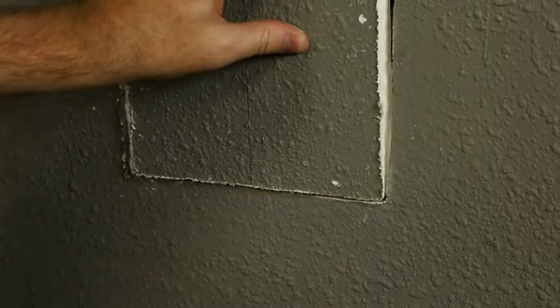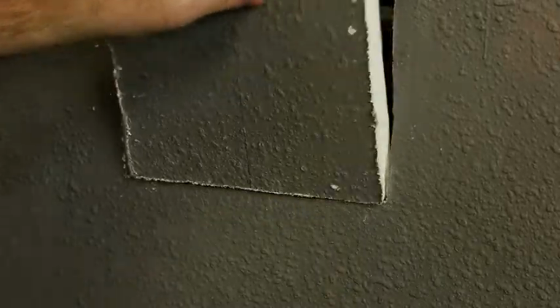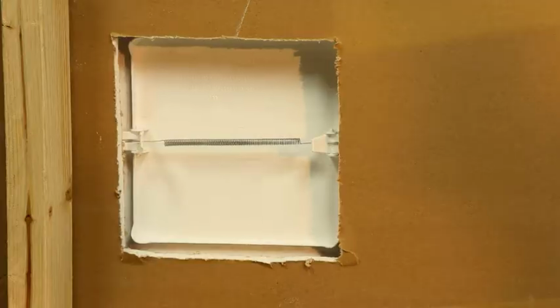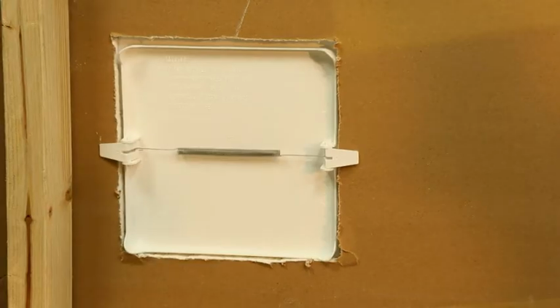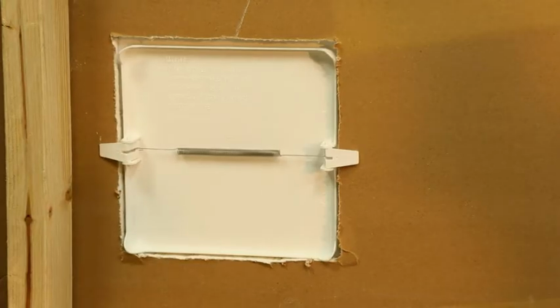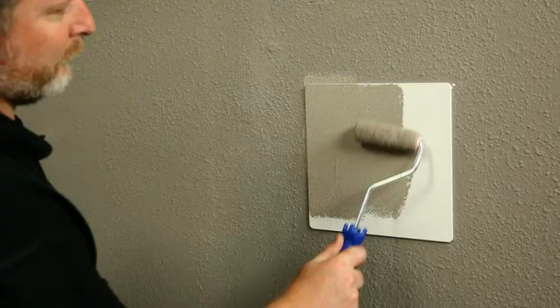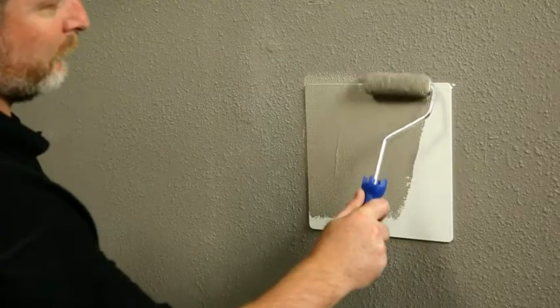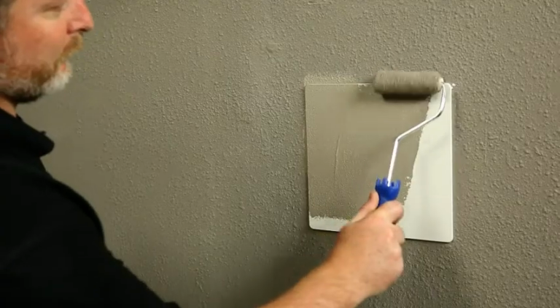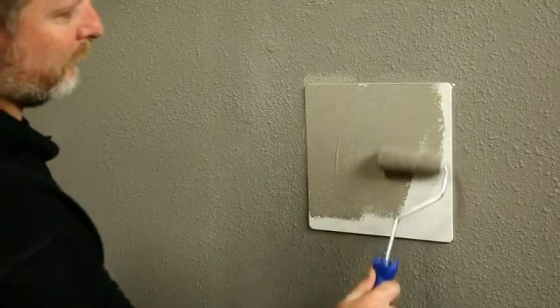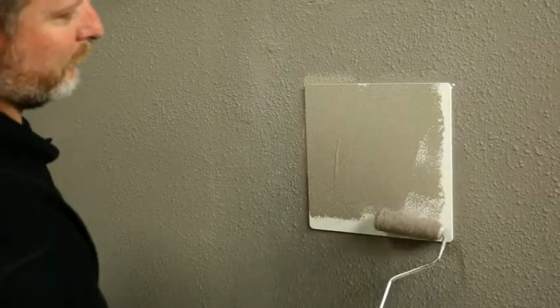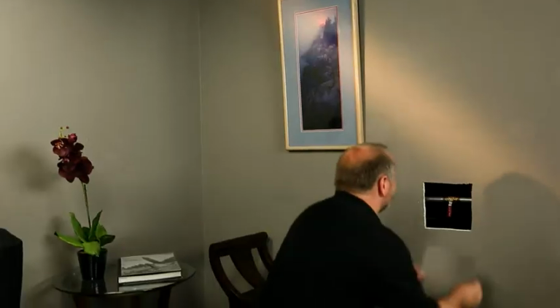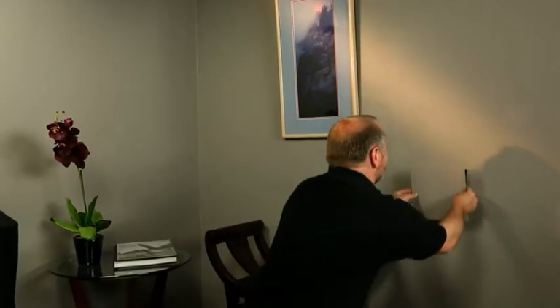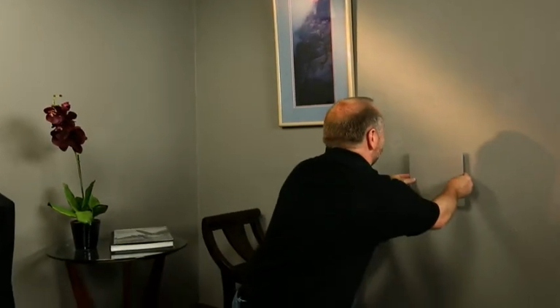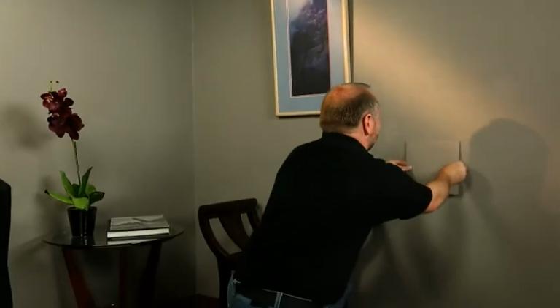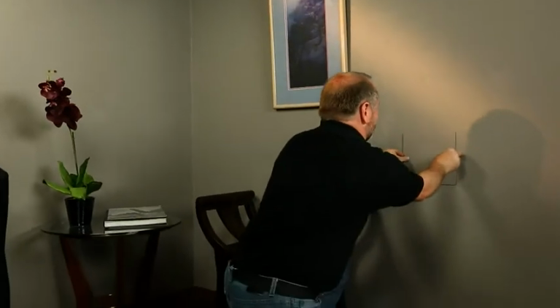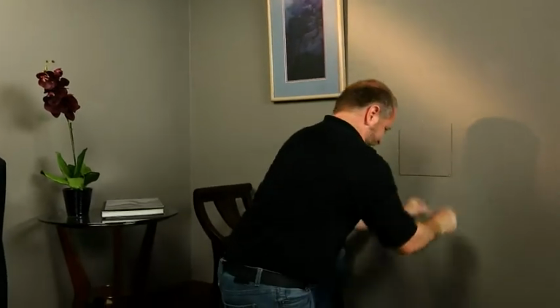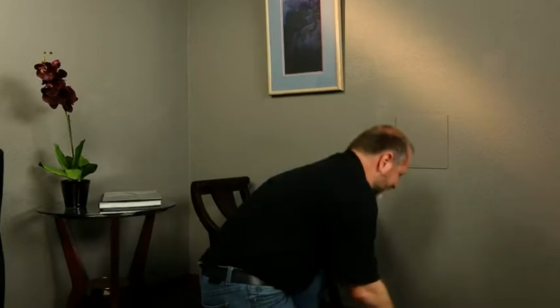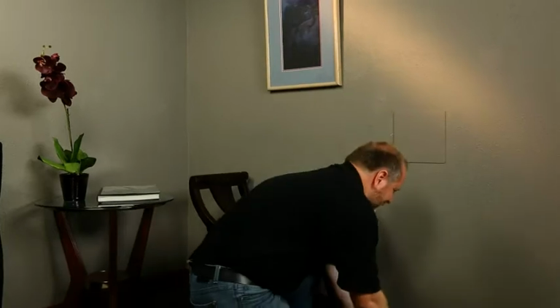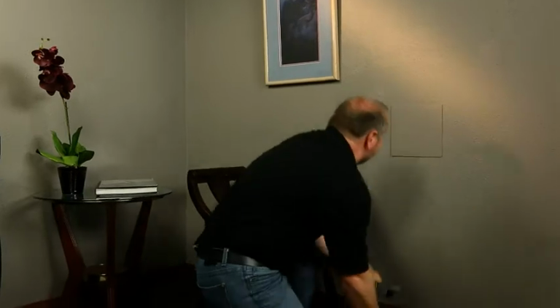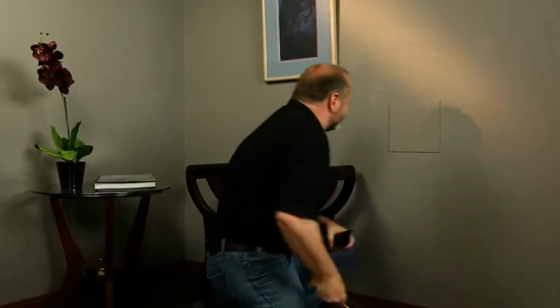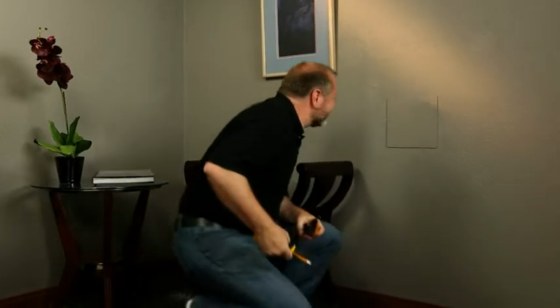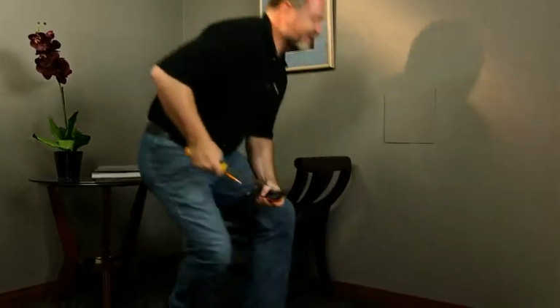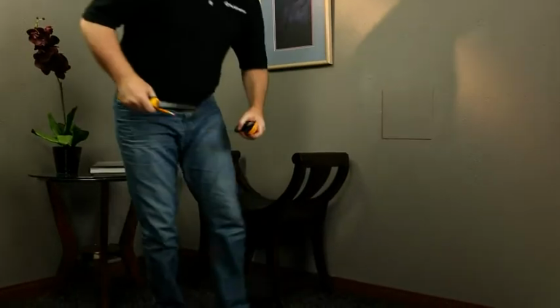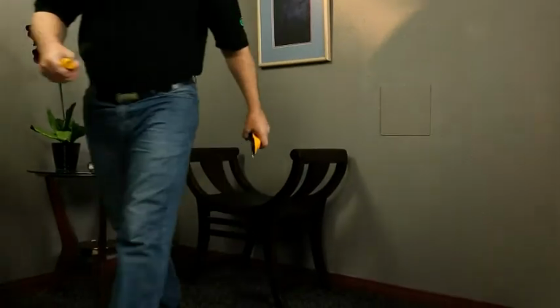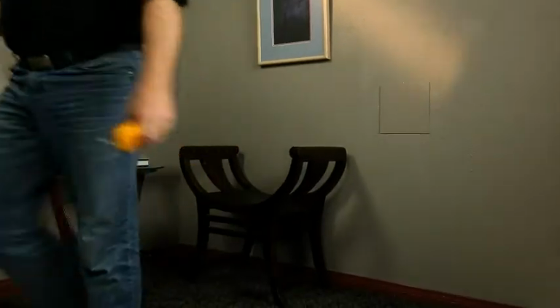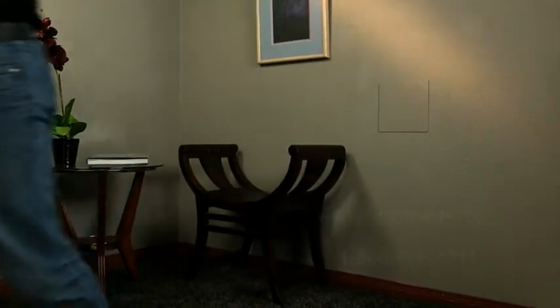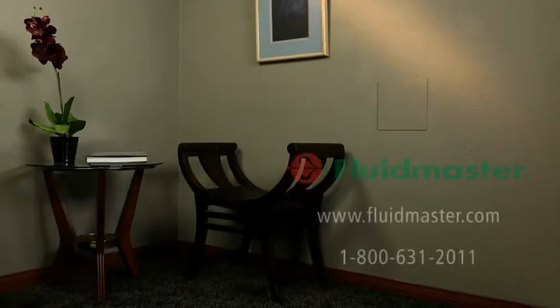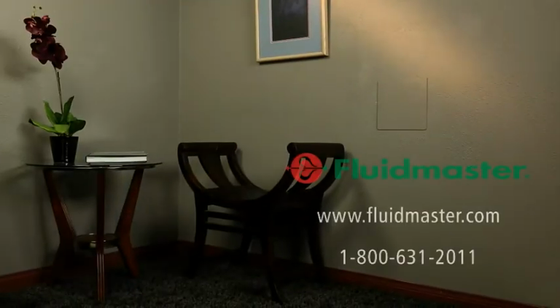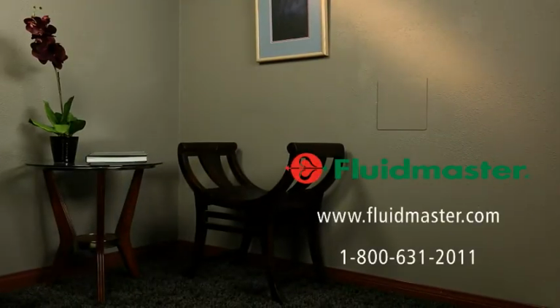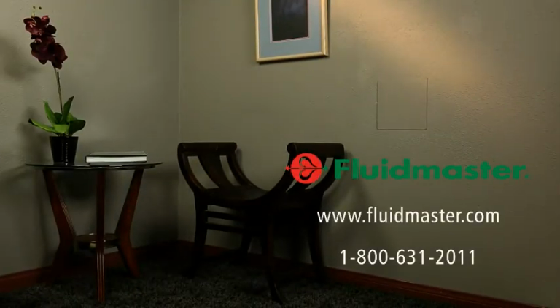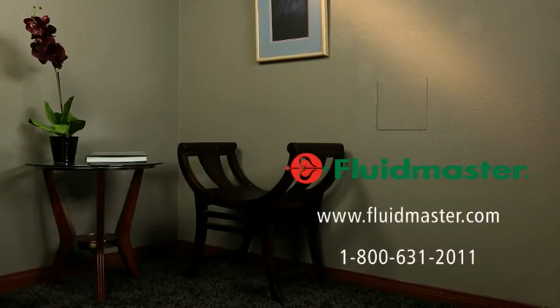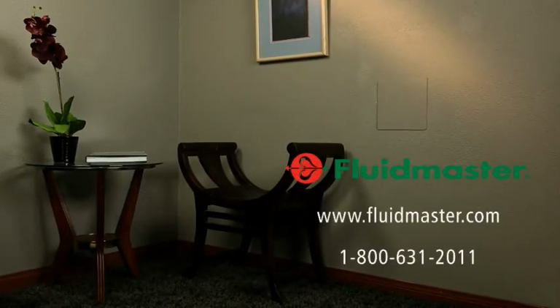Just cut, click, conceal. For more information about Fluidmaster Access Panels or any of our other offerings, visit our website at Fluidmaster.com.